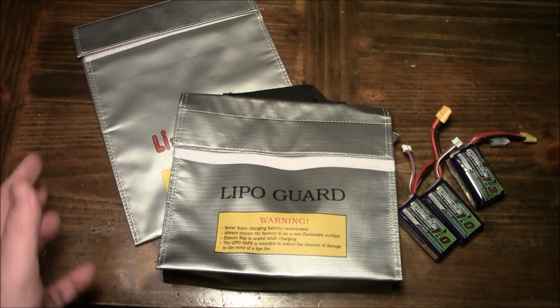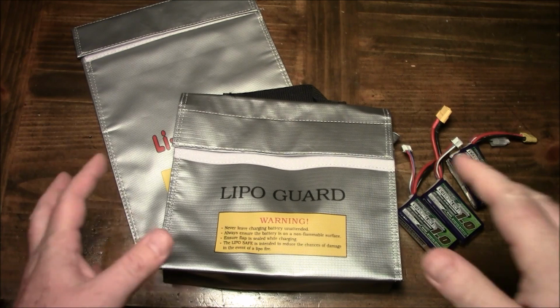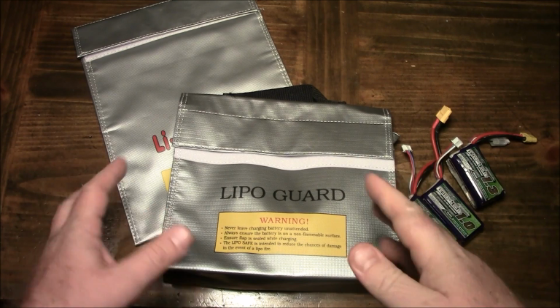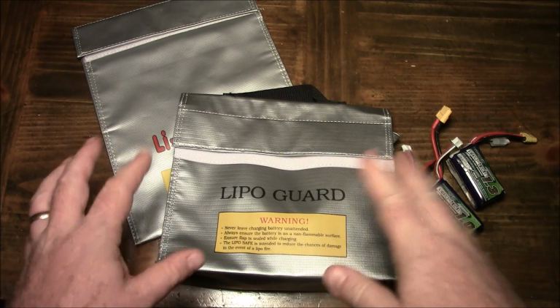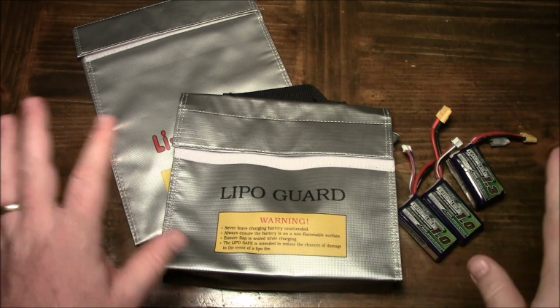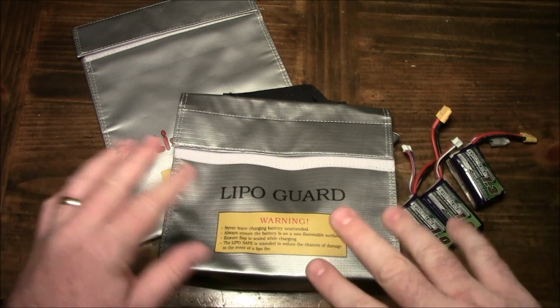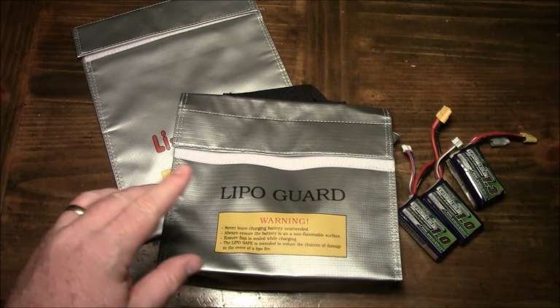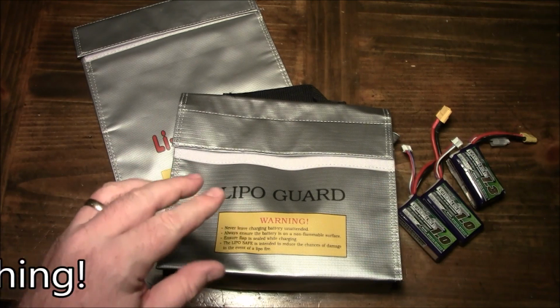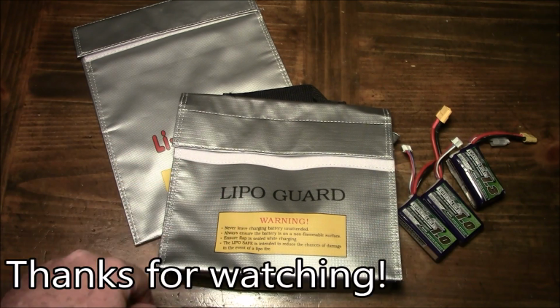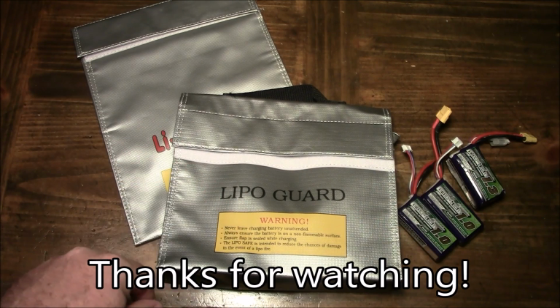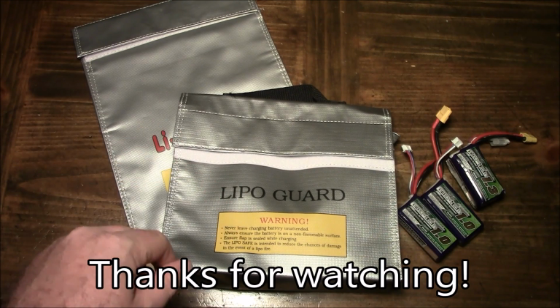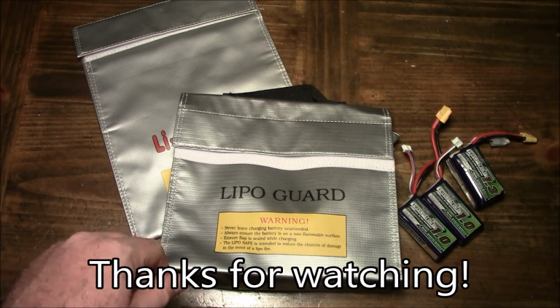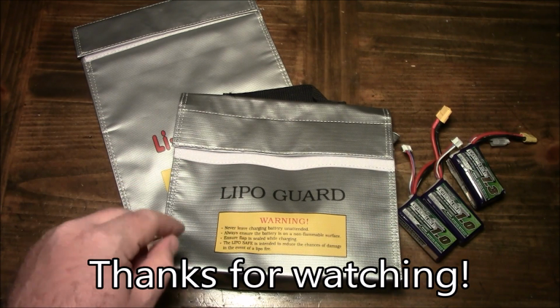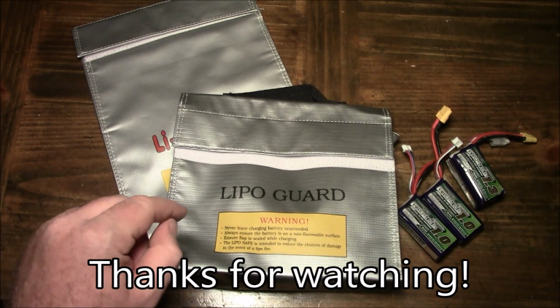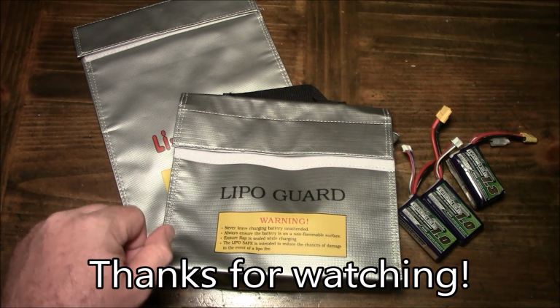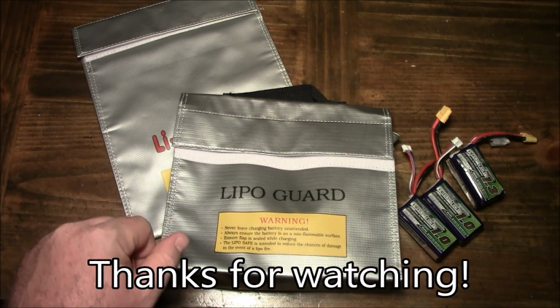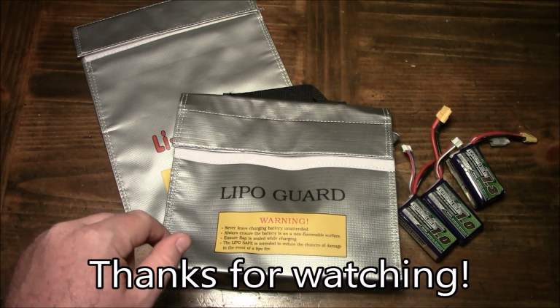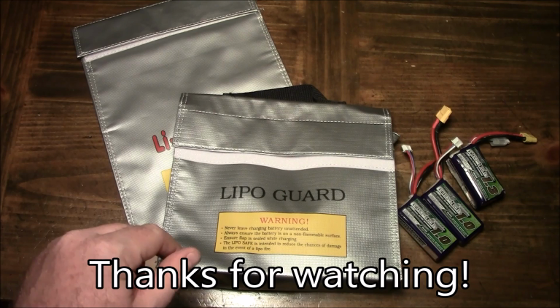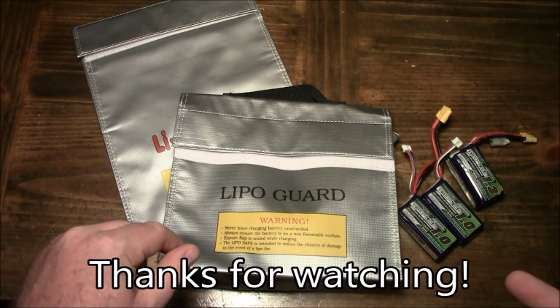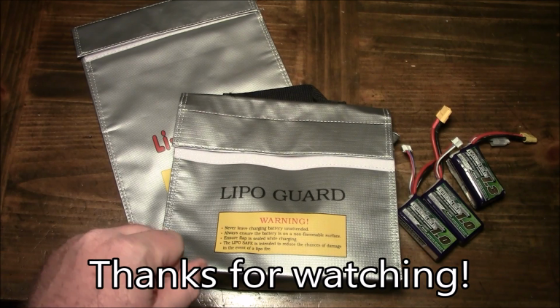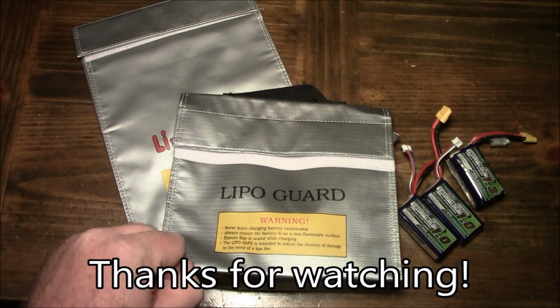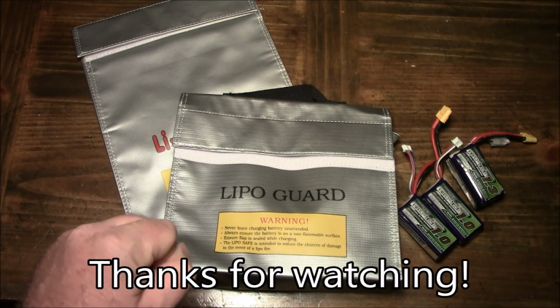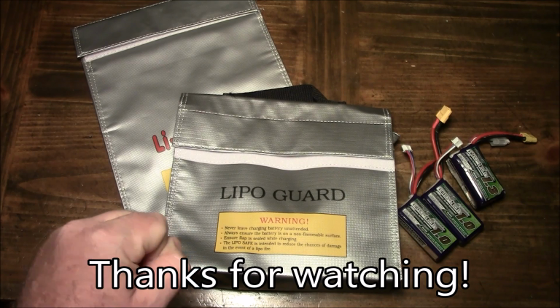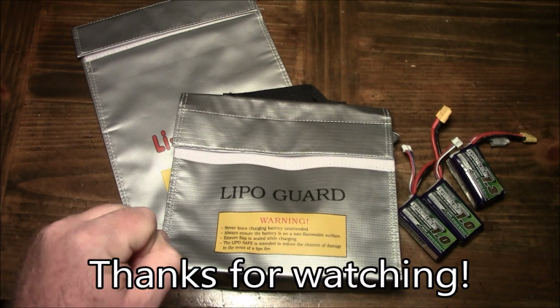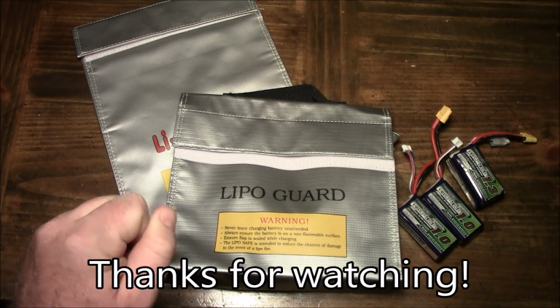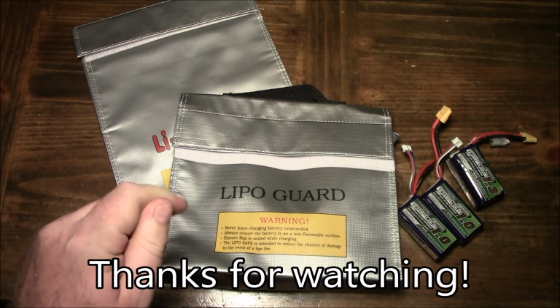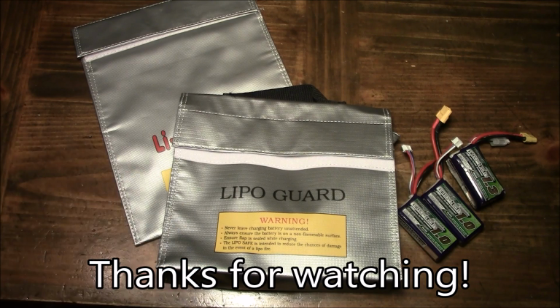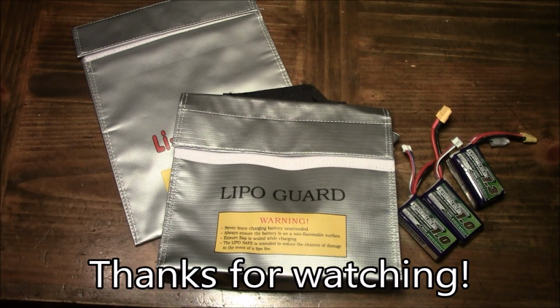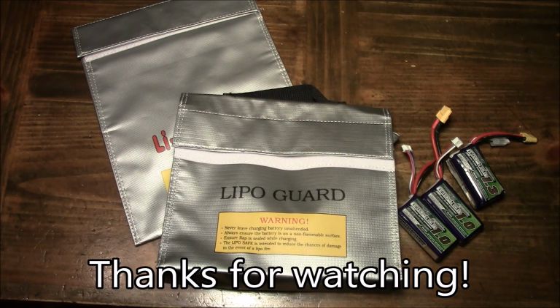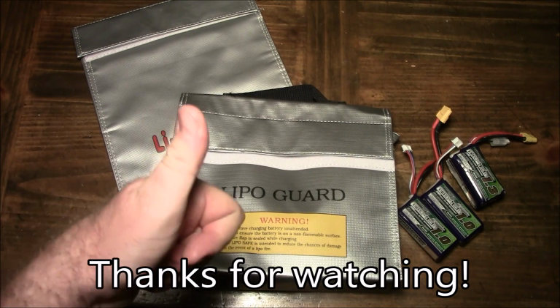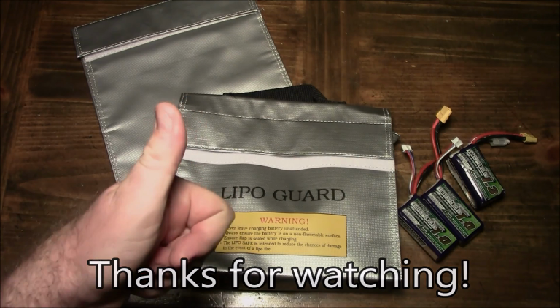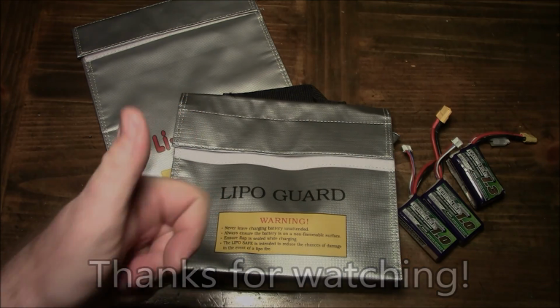There'll be links to these bags down in the description. If you have any questions about them, leave them in the comments and I'll try to answer them as best I can. And as always, thanks for watching.